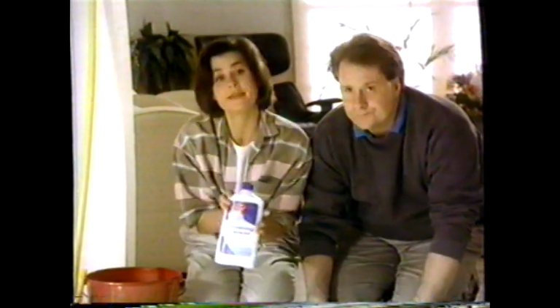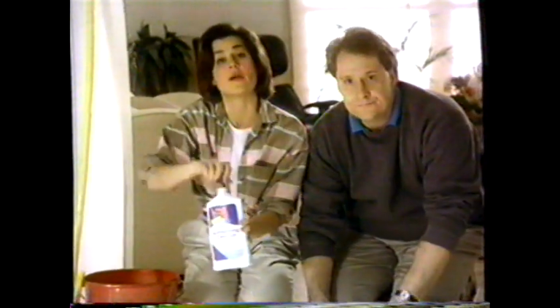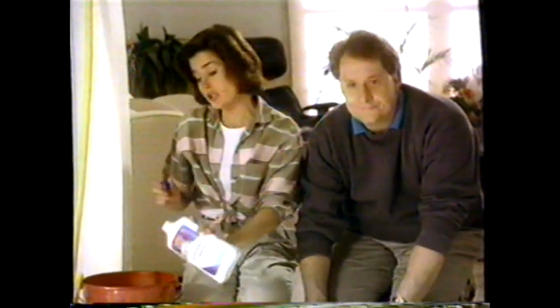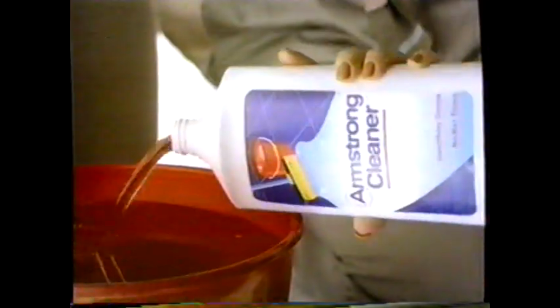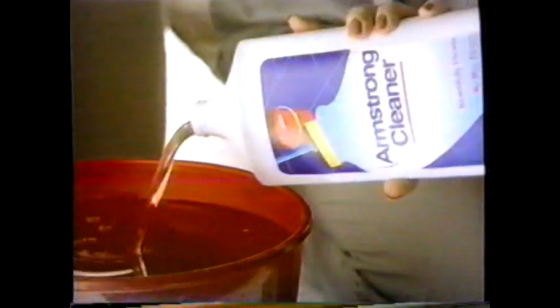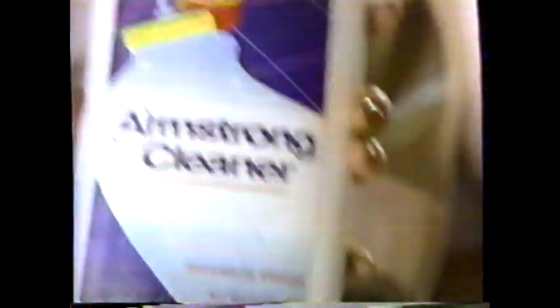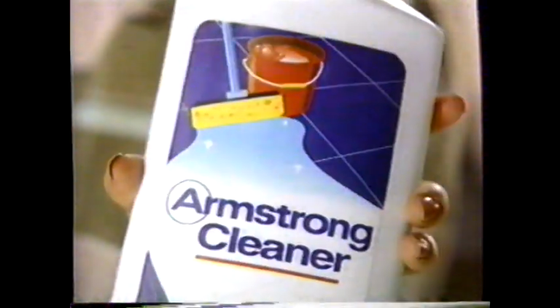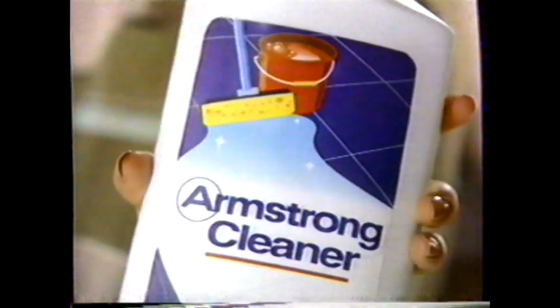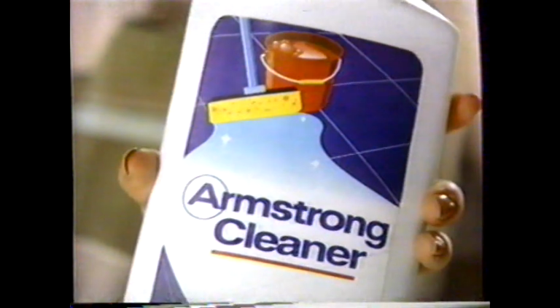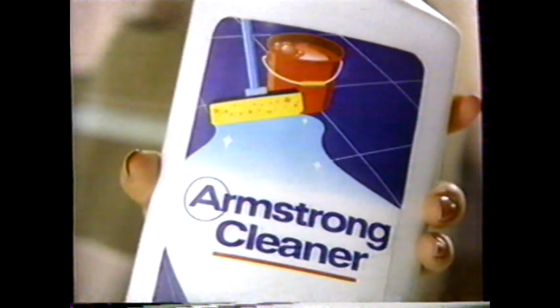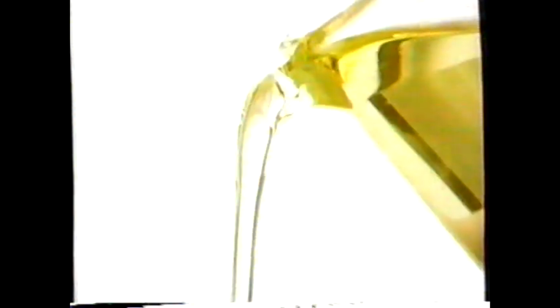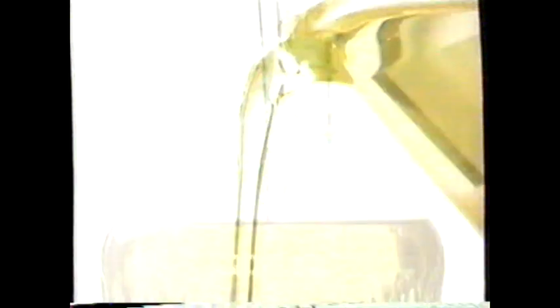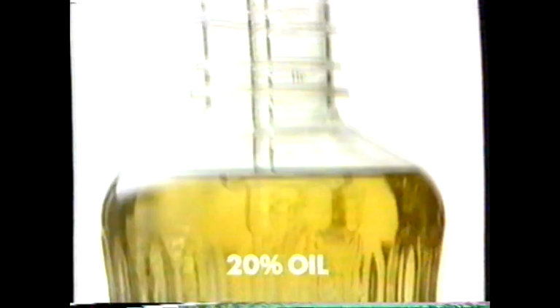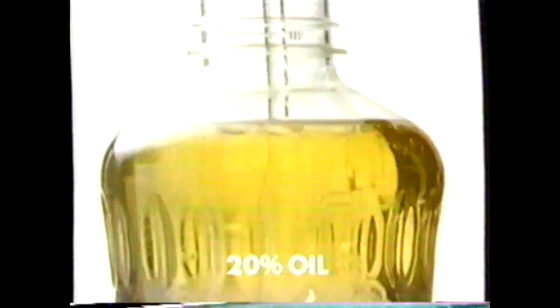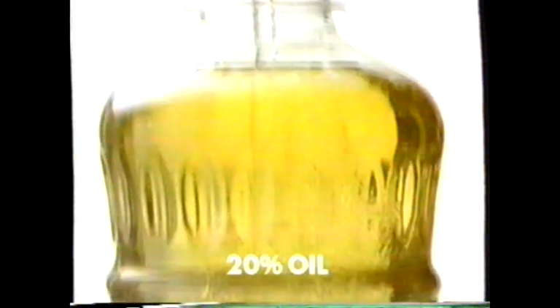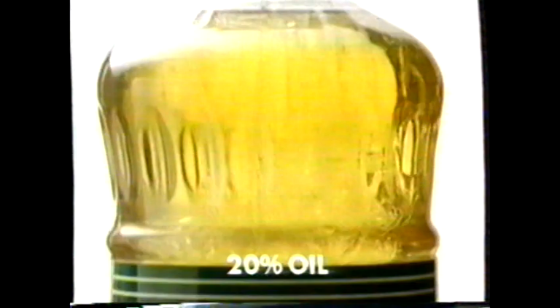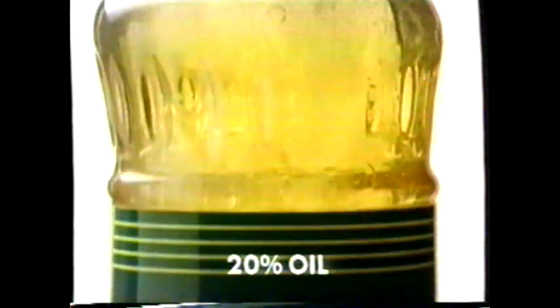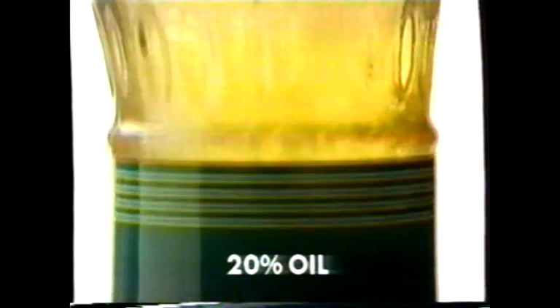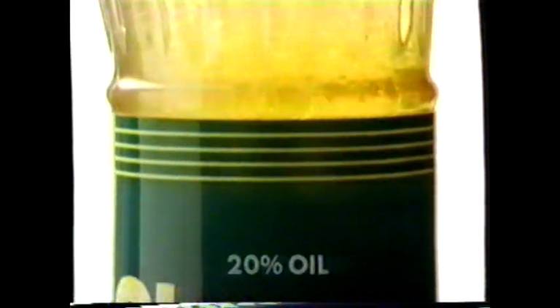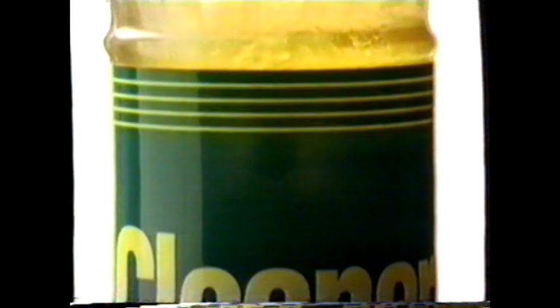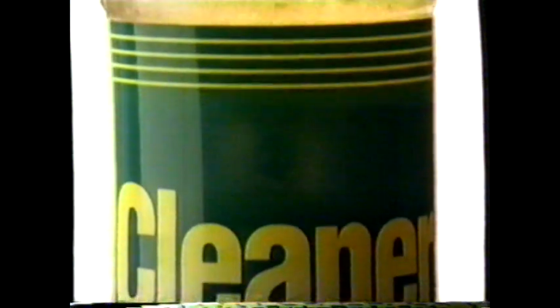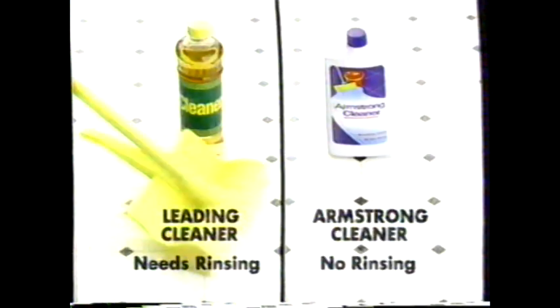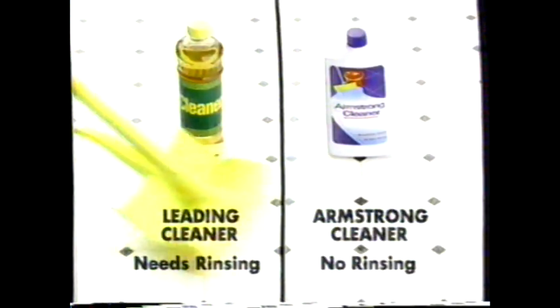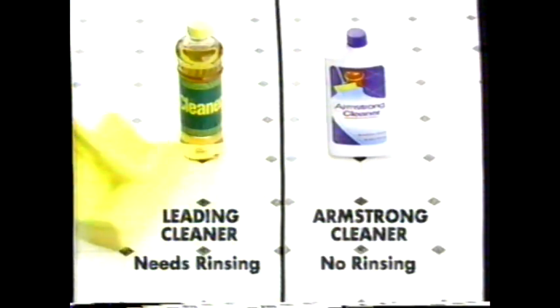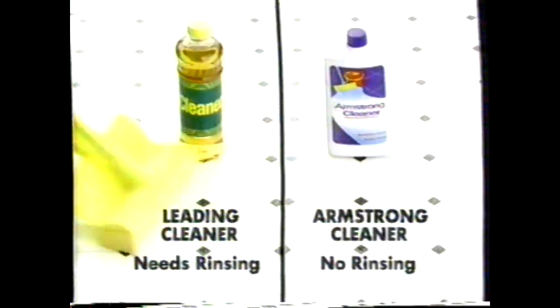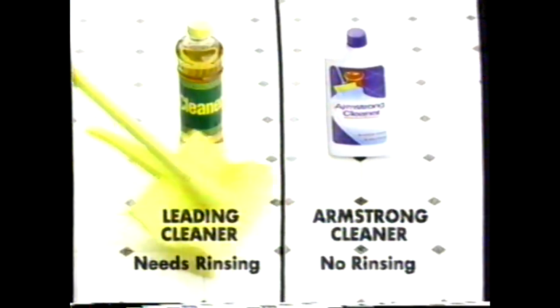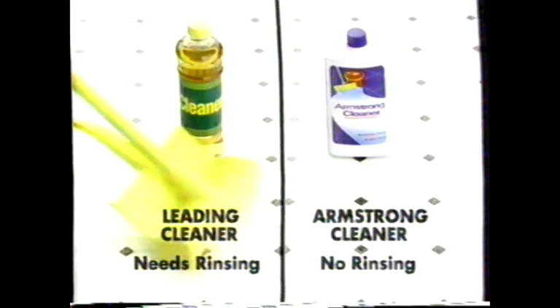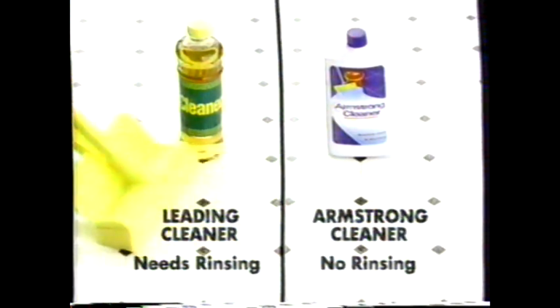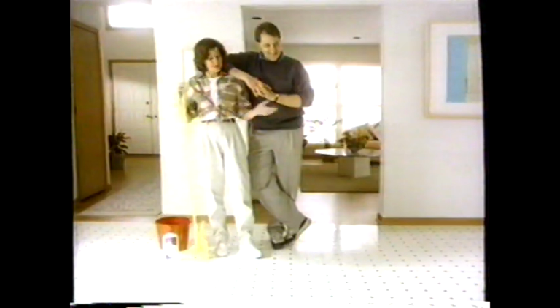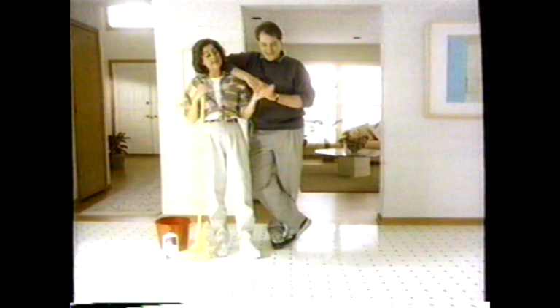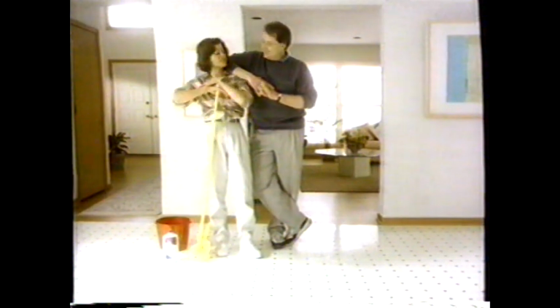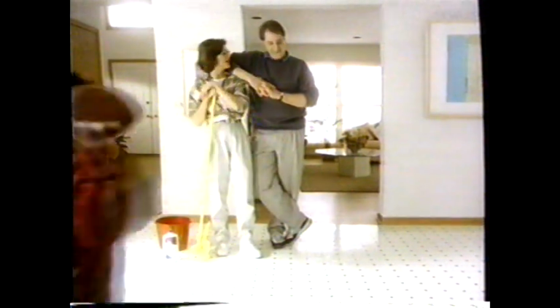But we can wash it in half the time with new Armstrong No Rinse Floor Cleaner. The leading cleaner is about 20% oil — that can leave a sticky residue you have to rinse off. But with Armstrong, there's no sticky residue, no rinsing. Totally clean in half the time.